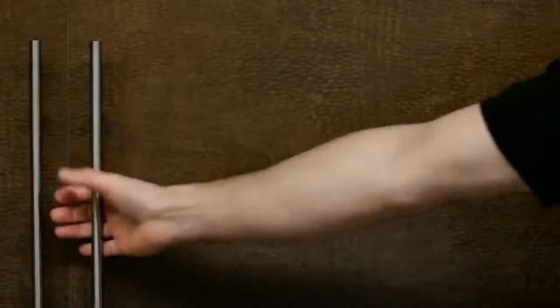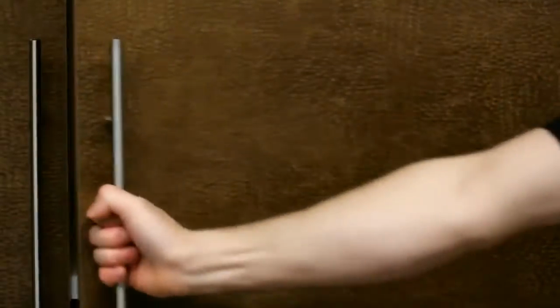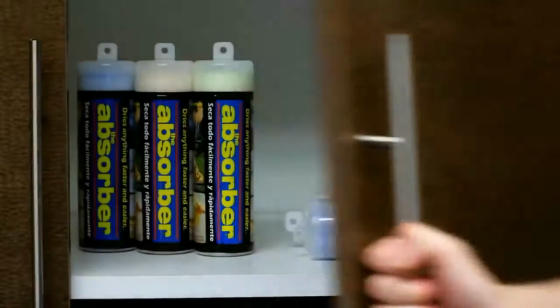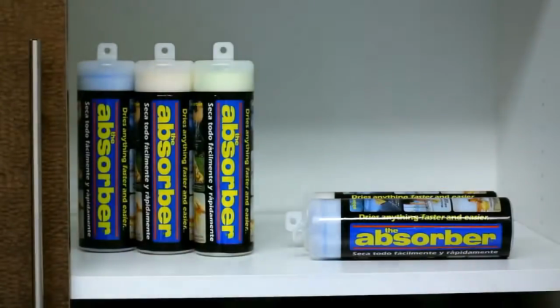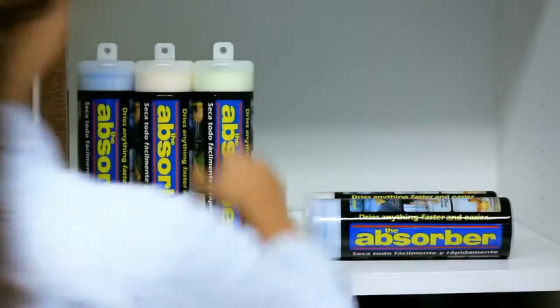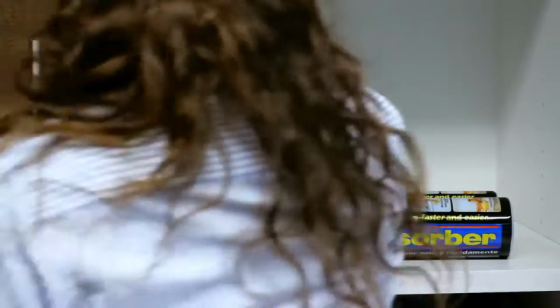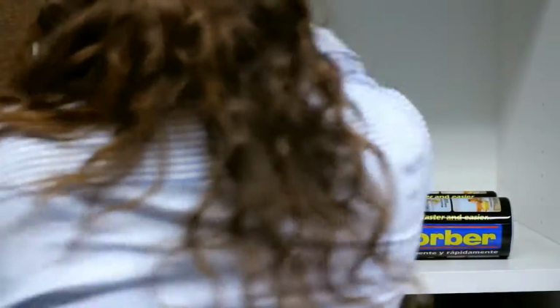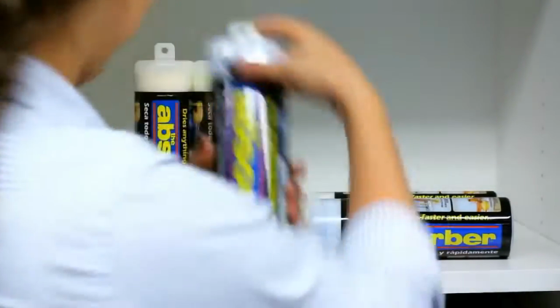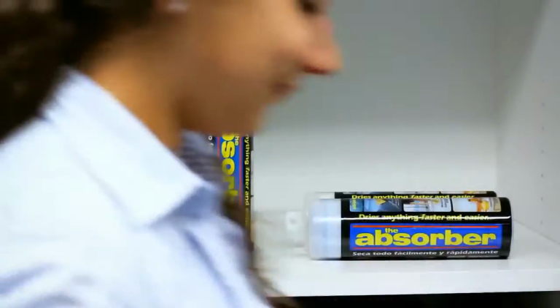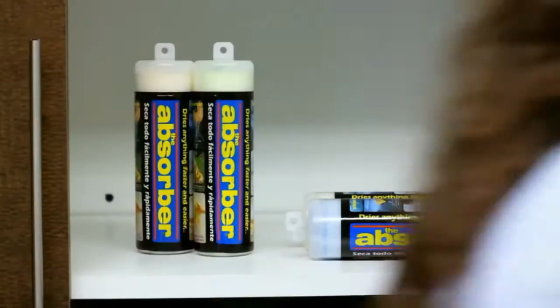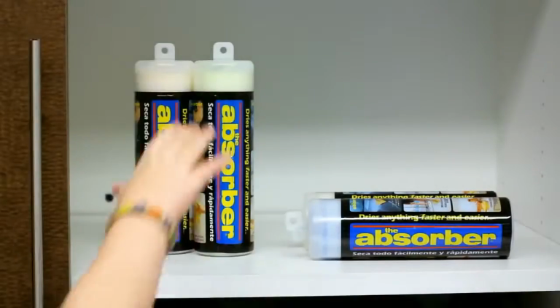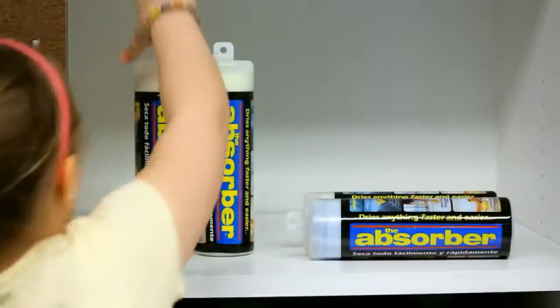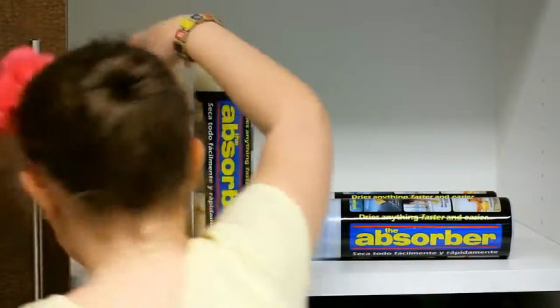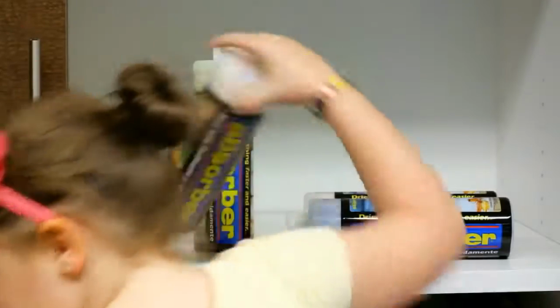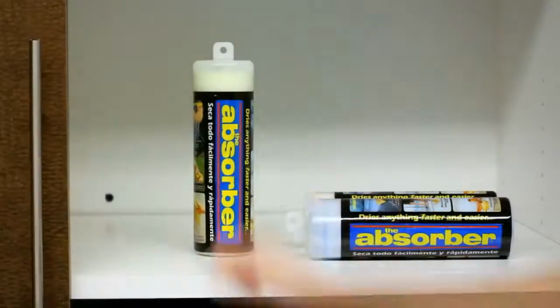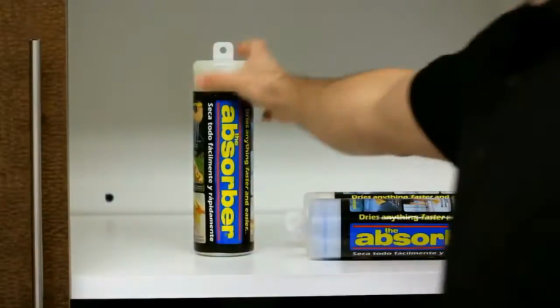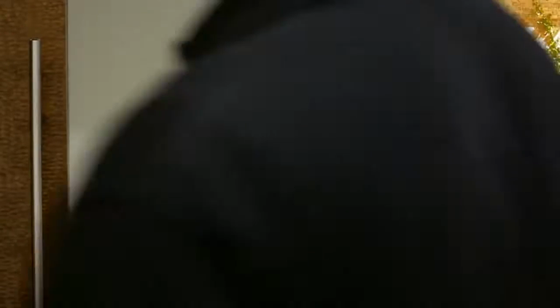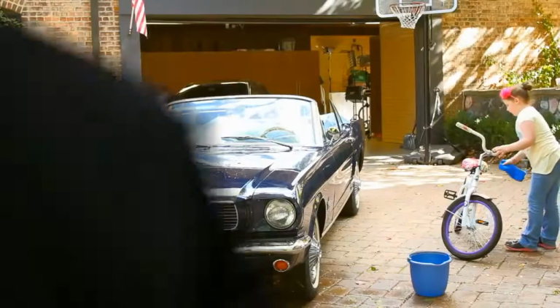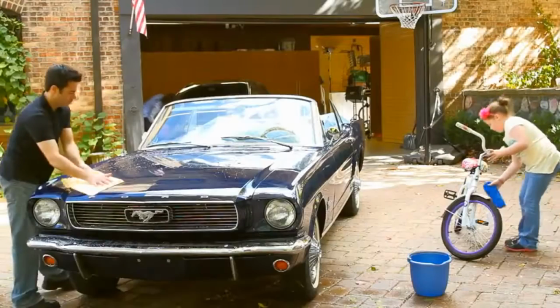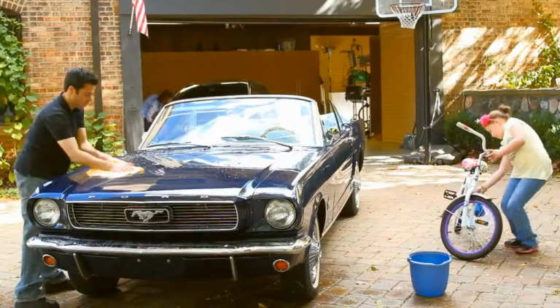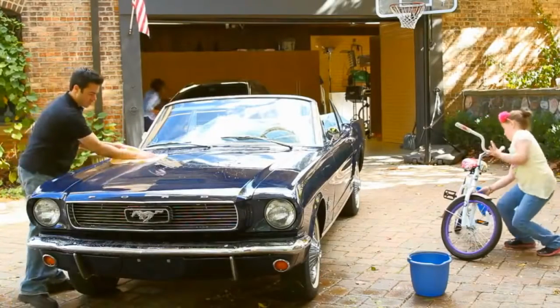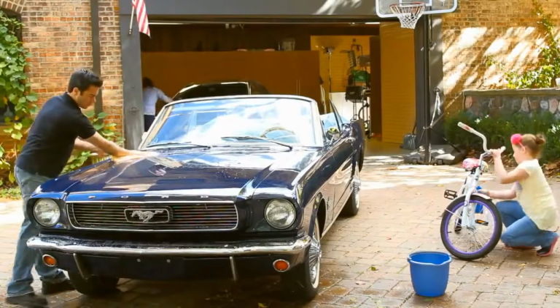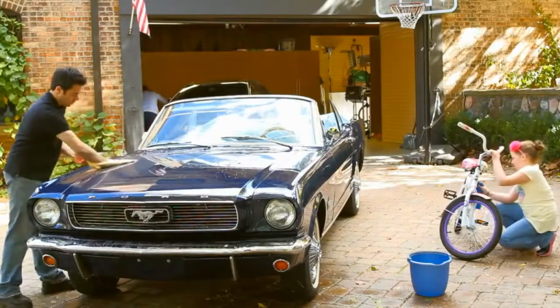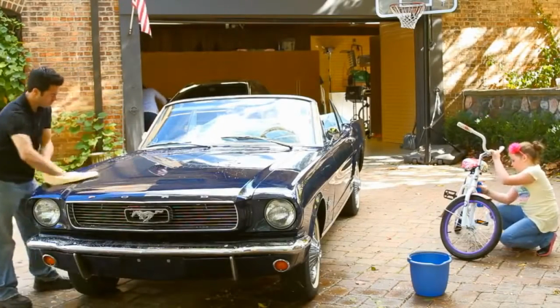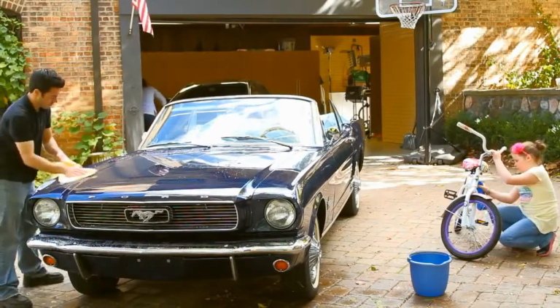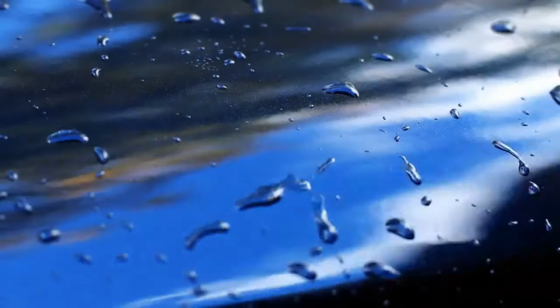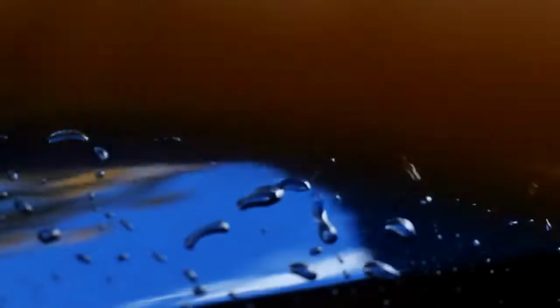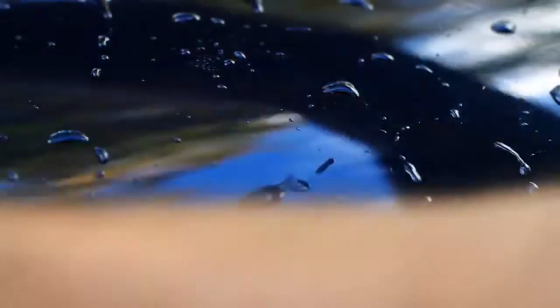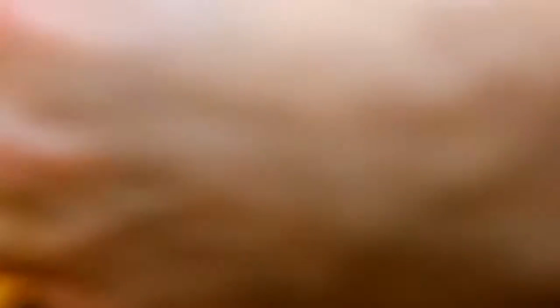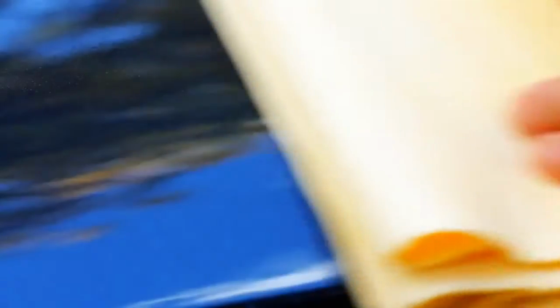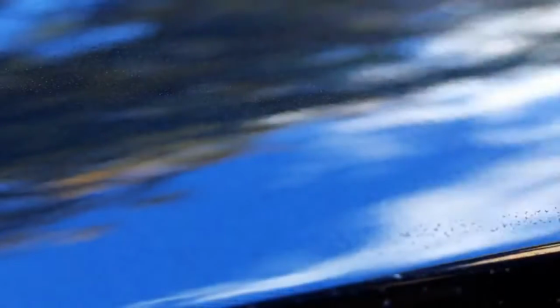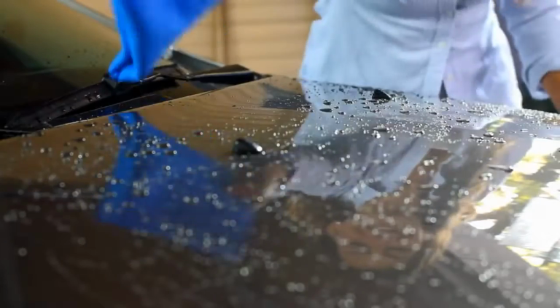The Absorber is simply the best for drying. More absorbent than a chamois, easier to handle than a towel, and professionally proven to dry the most delicate finishes. Once you try it, you'll wish you'd found it sooner.